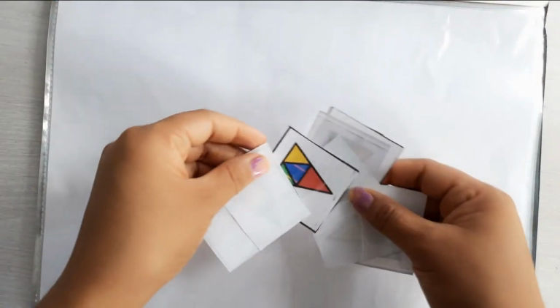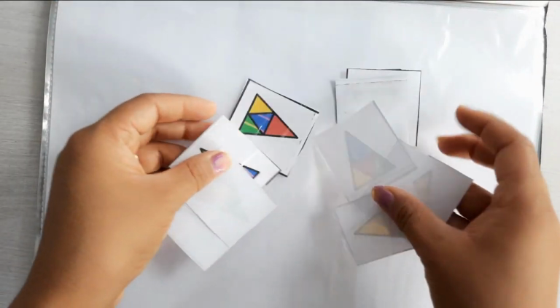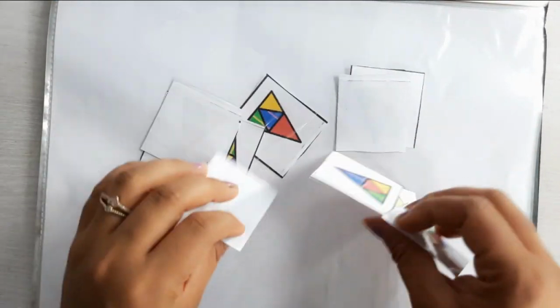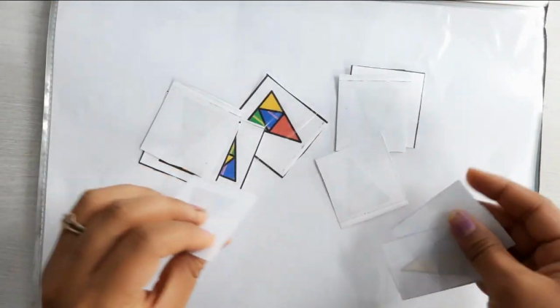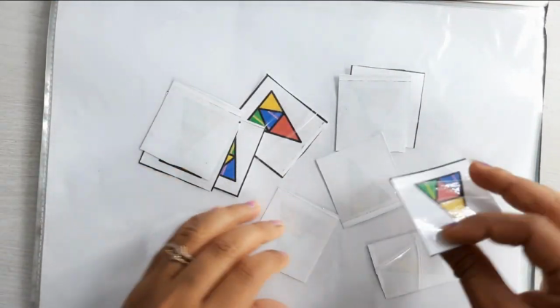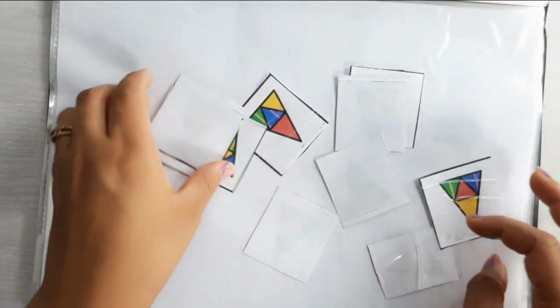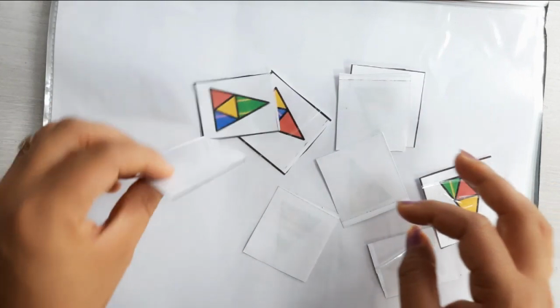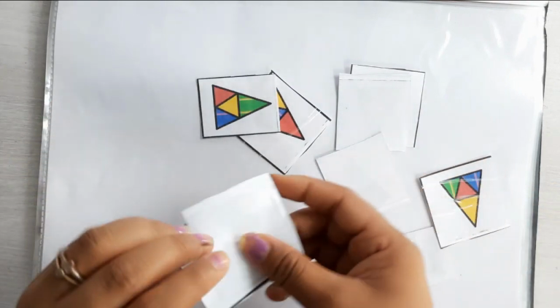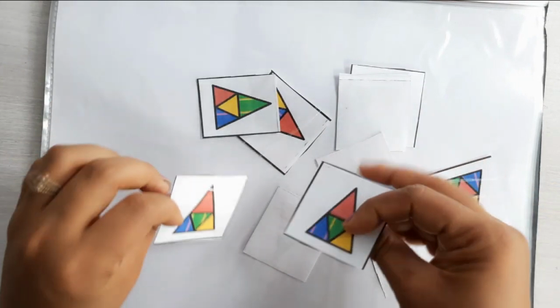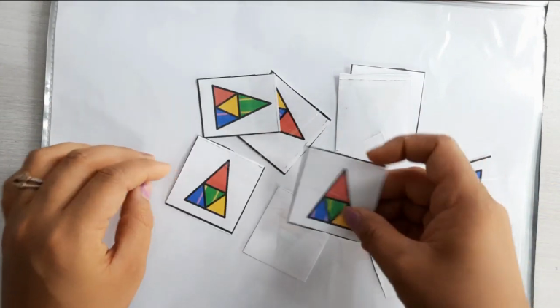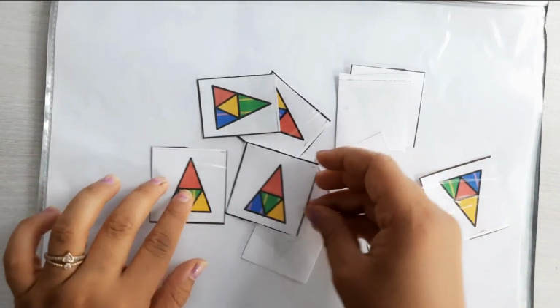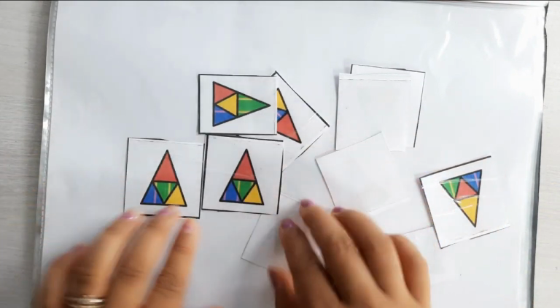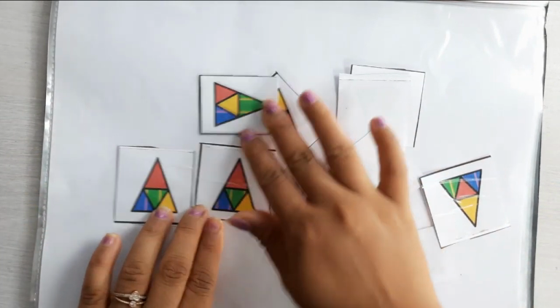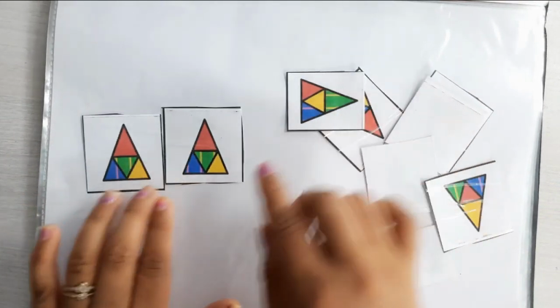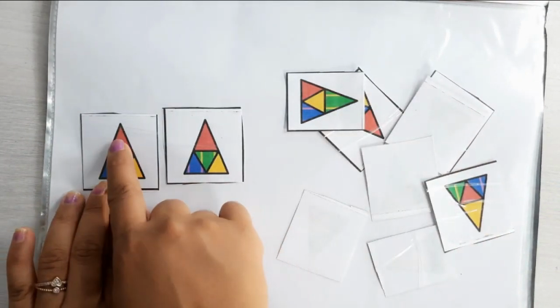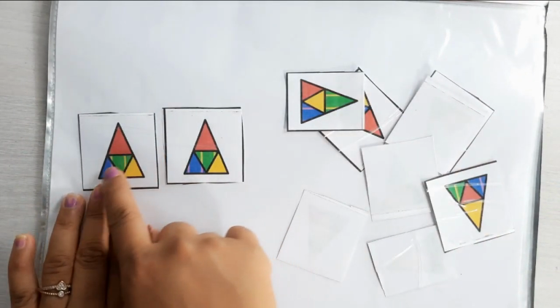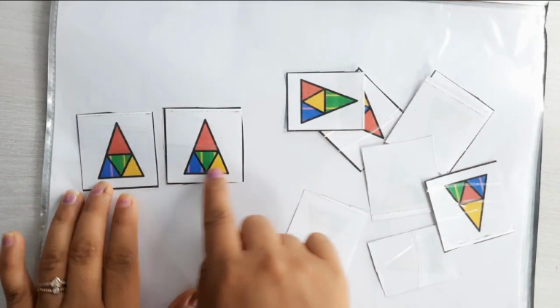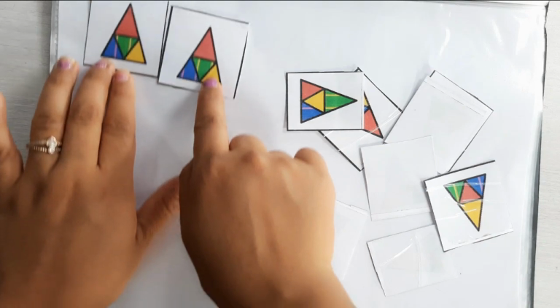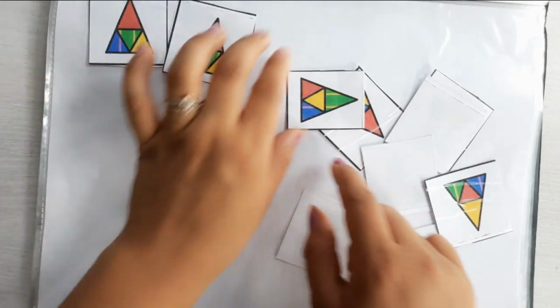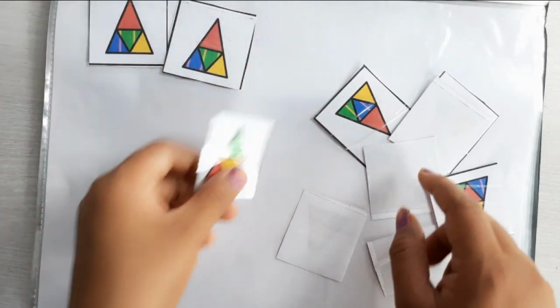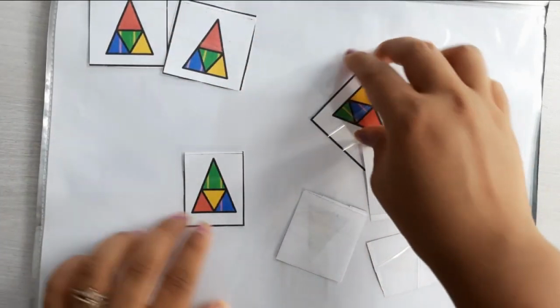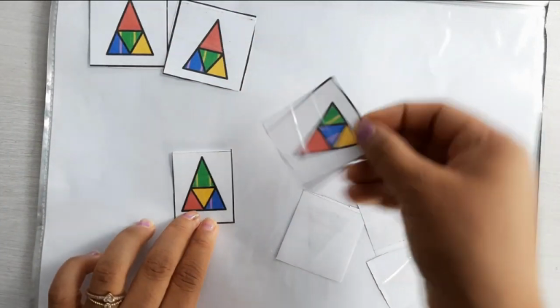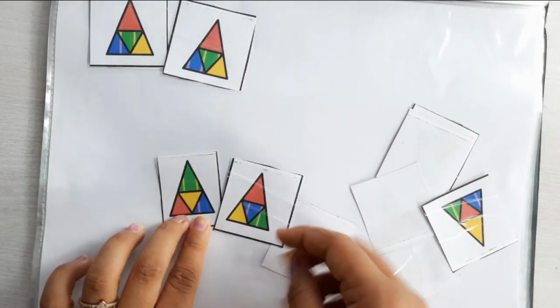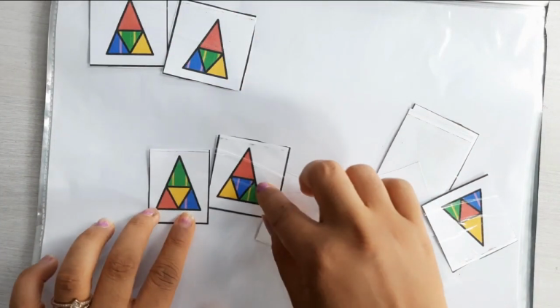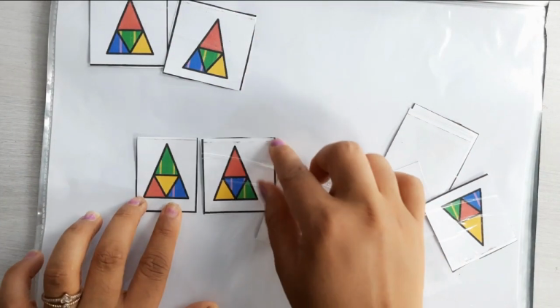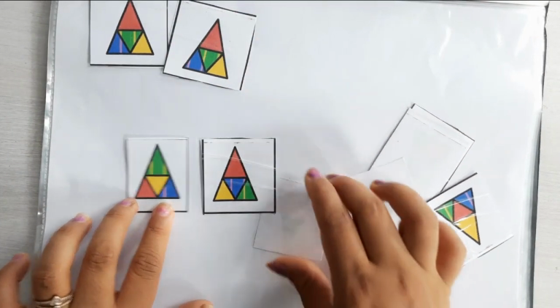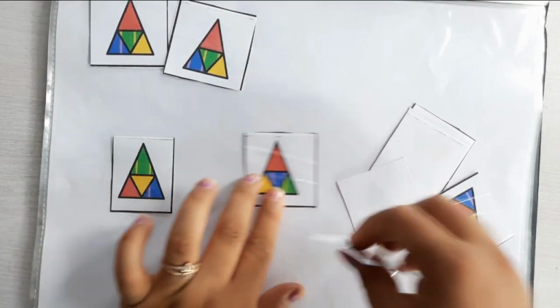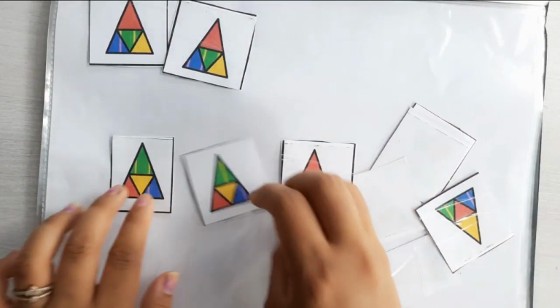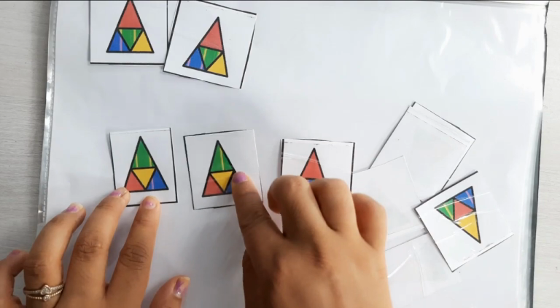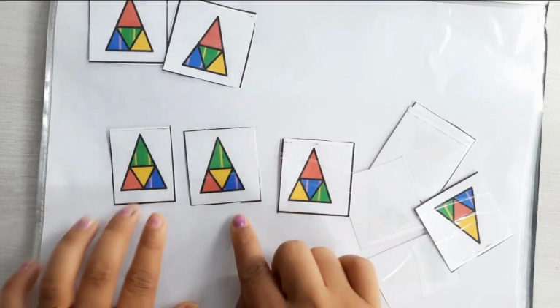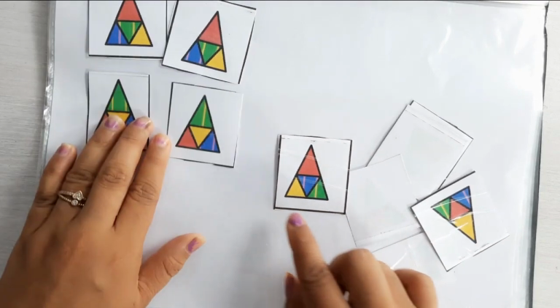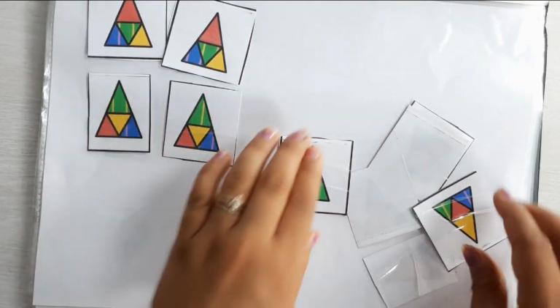This activity also requires lots of concentration. Here your child has to match the similar triangles — red with red, green with green. These two are similar, and now these two are similar as well.